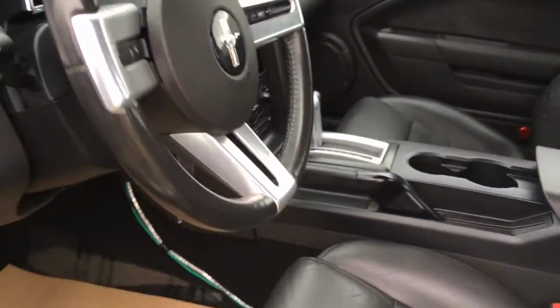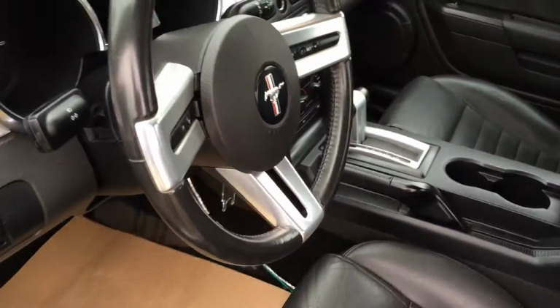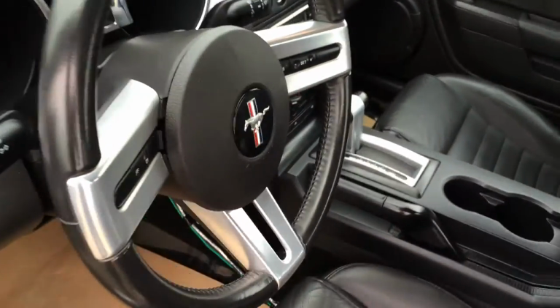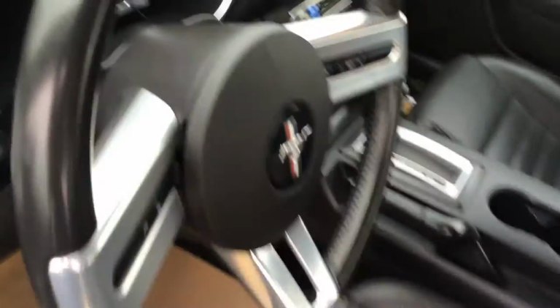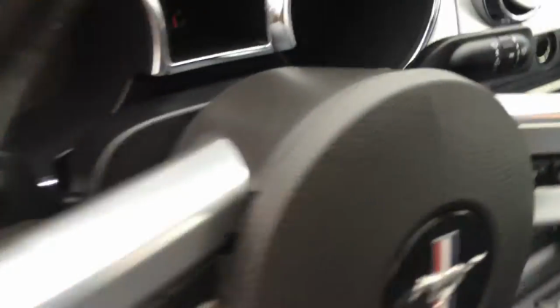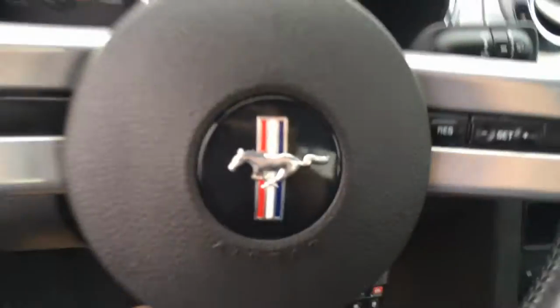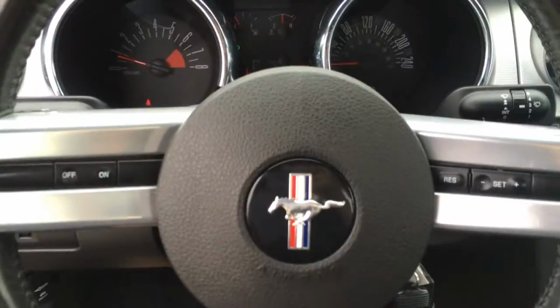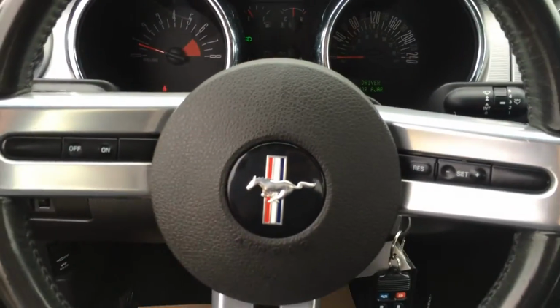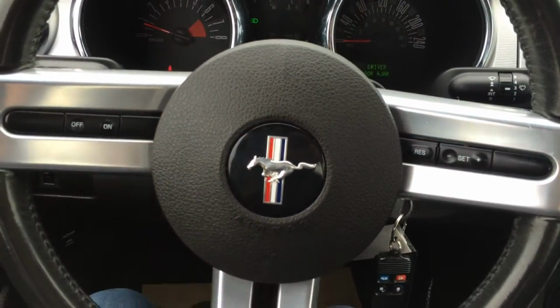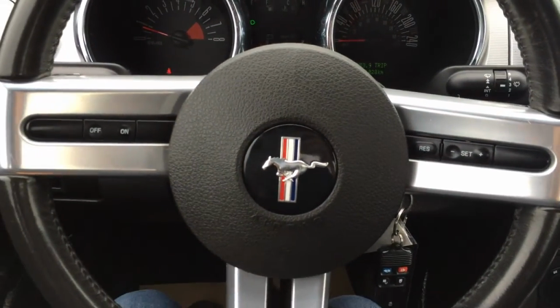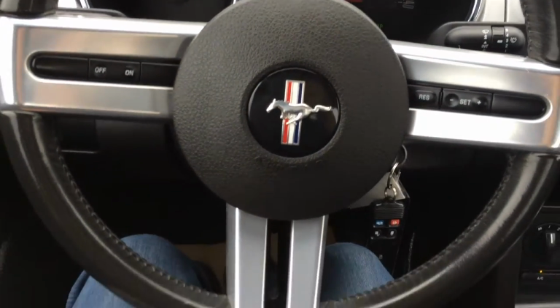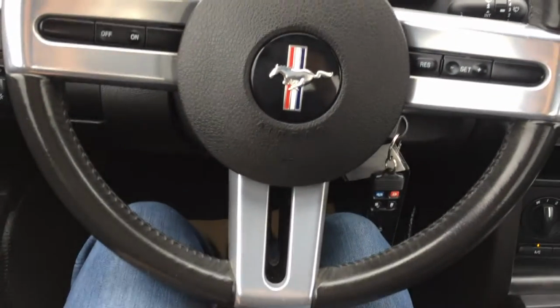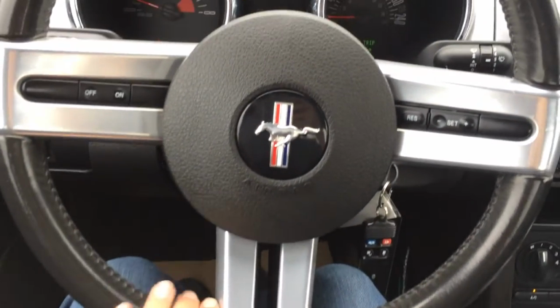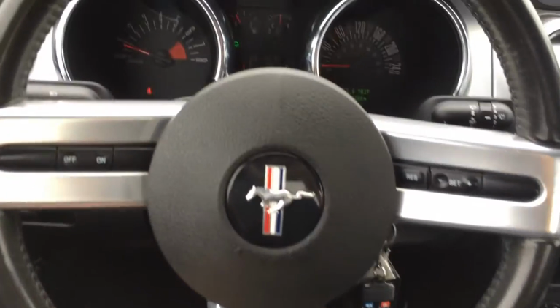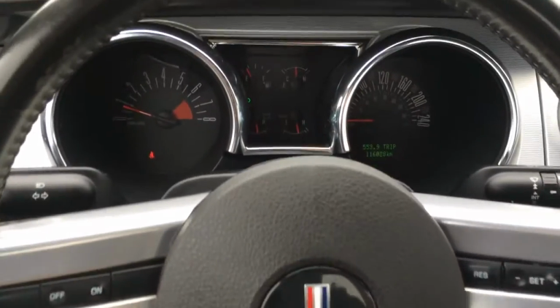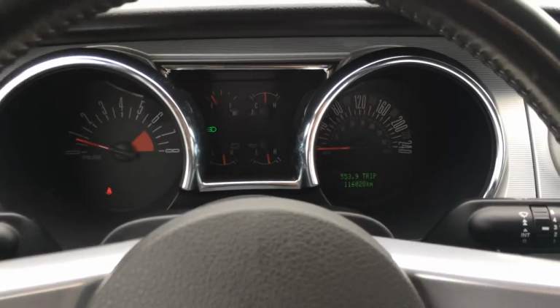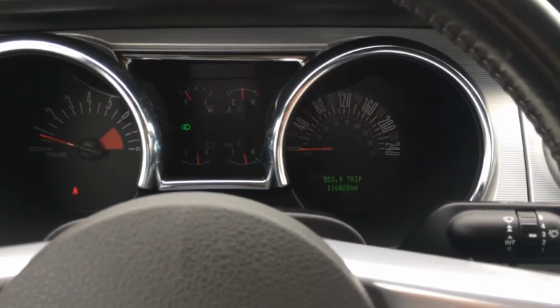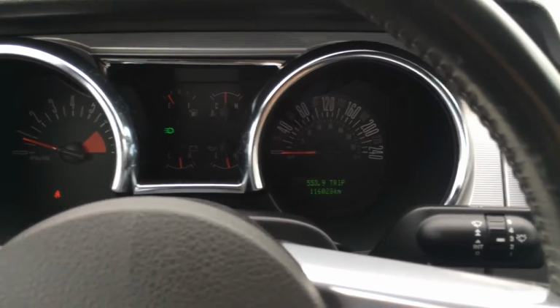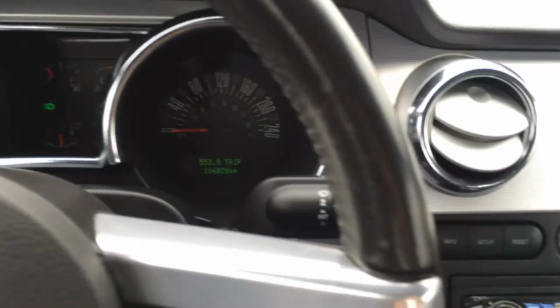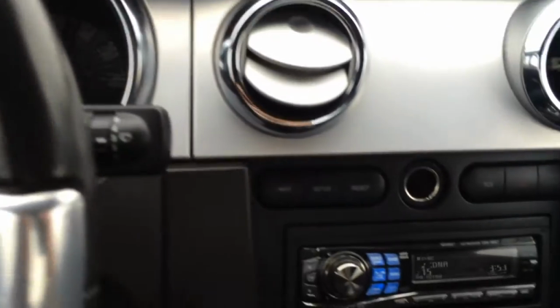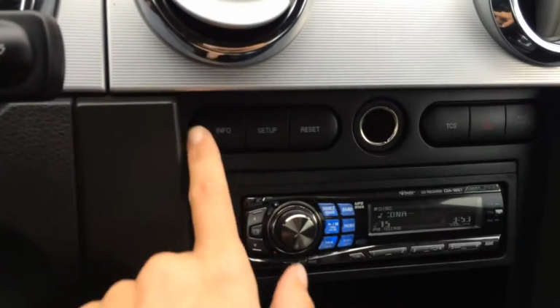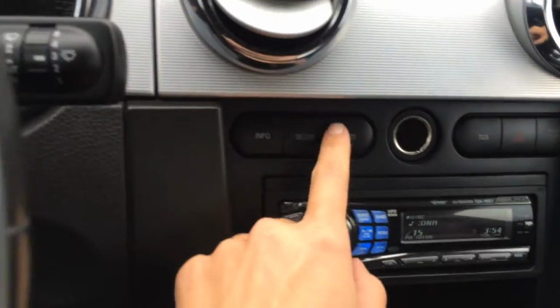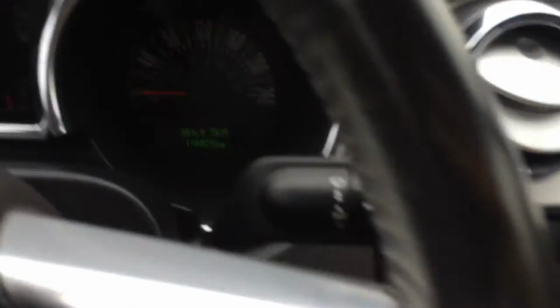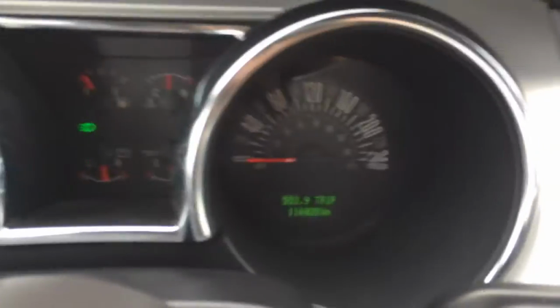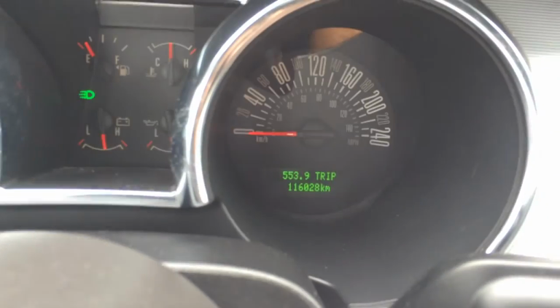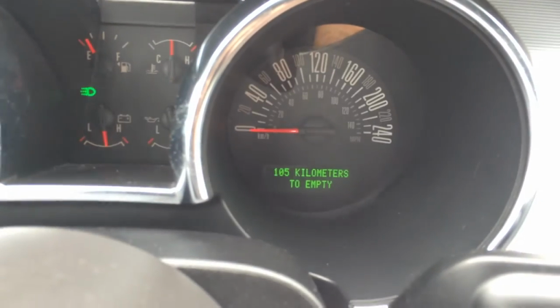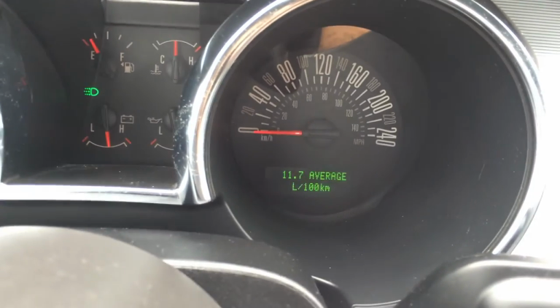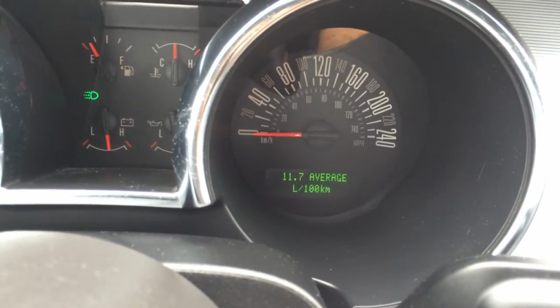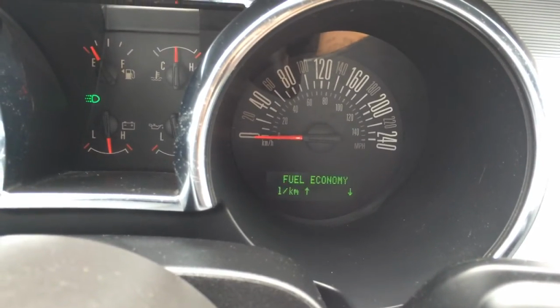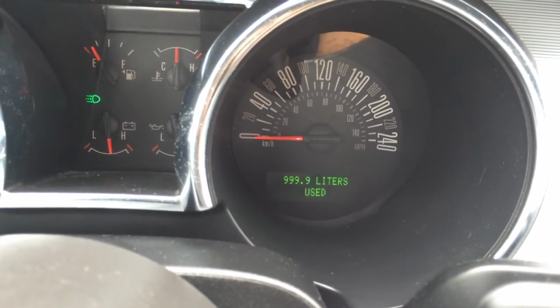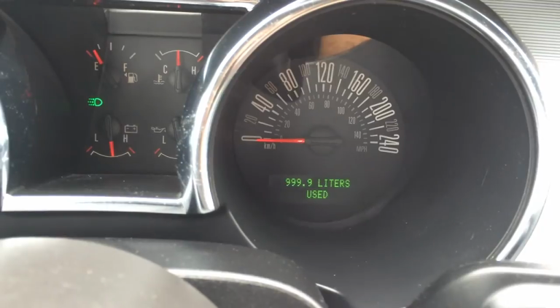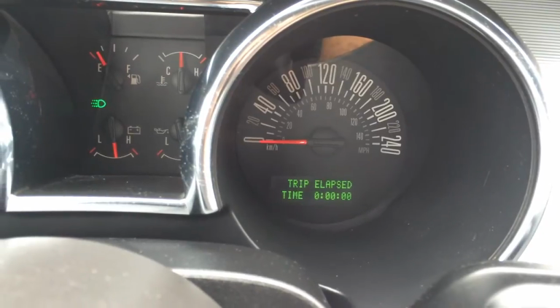Tilt steering wheel, fully leather-wrapped. You have your cruise control located on it. You have an odometer trip — these buttons right here are what you control — cruising range indicator and fuel economy.